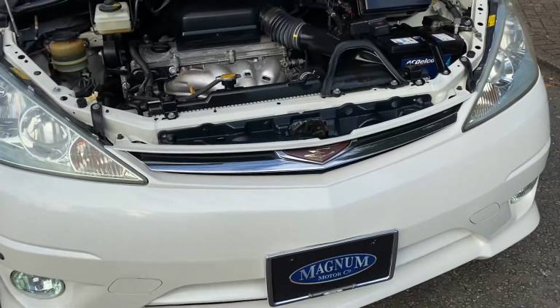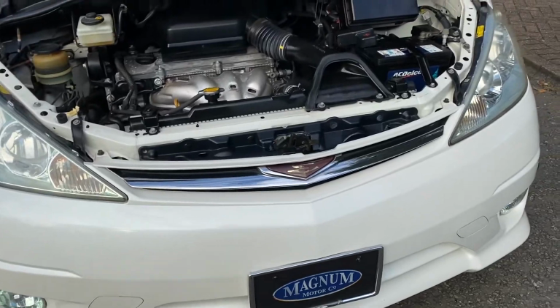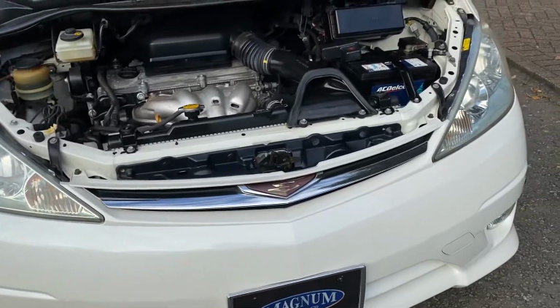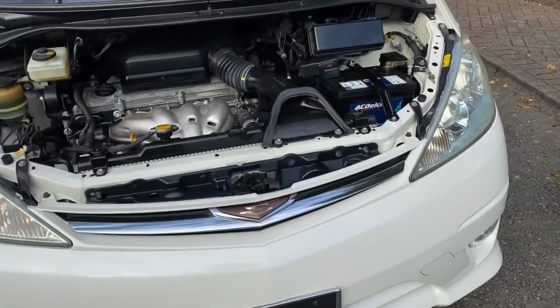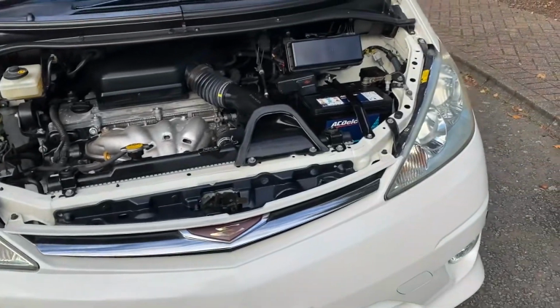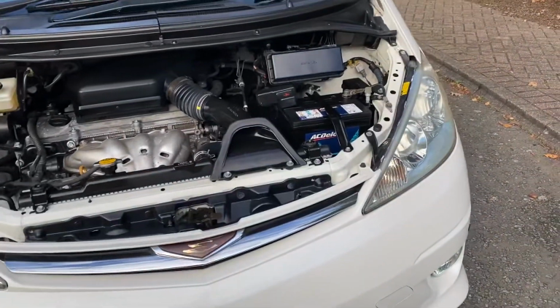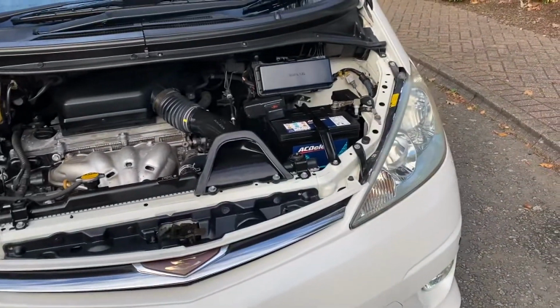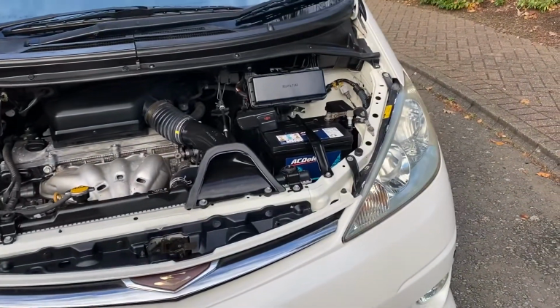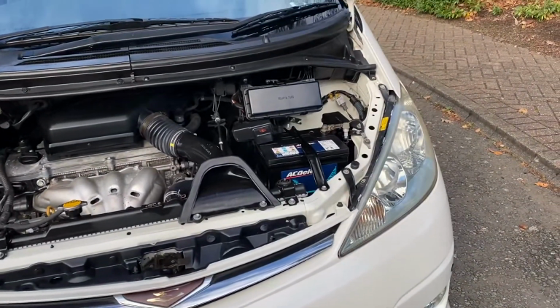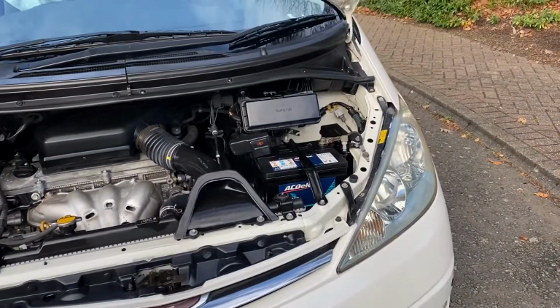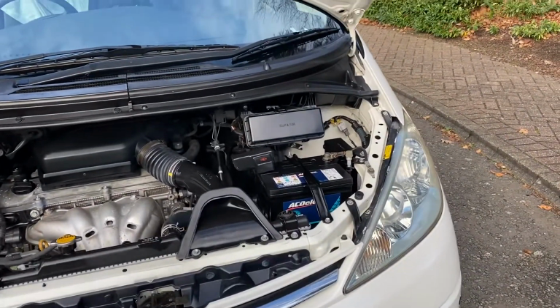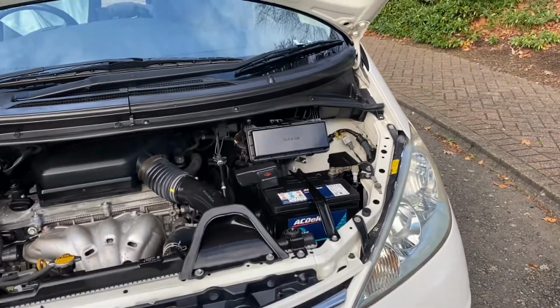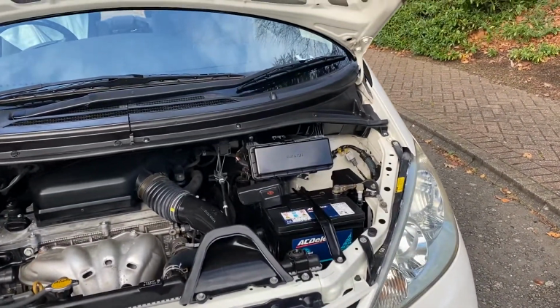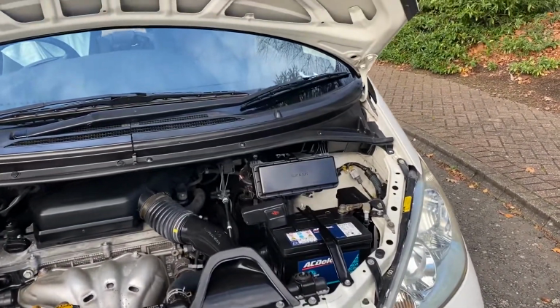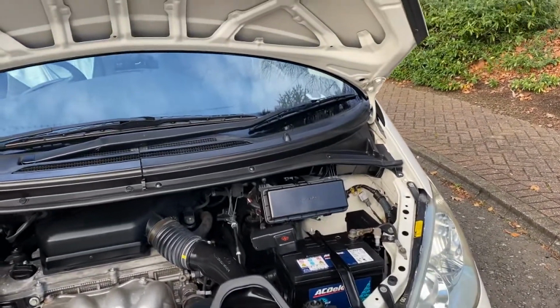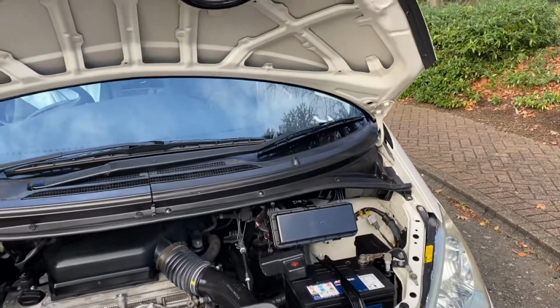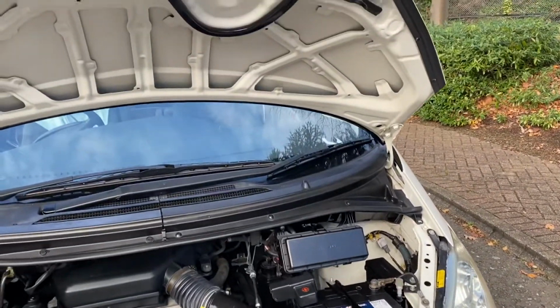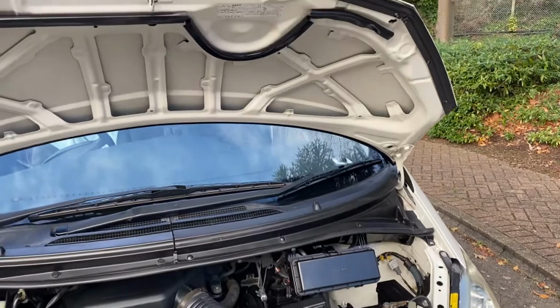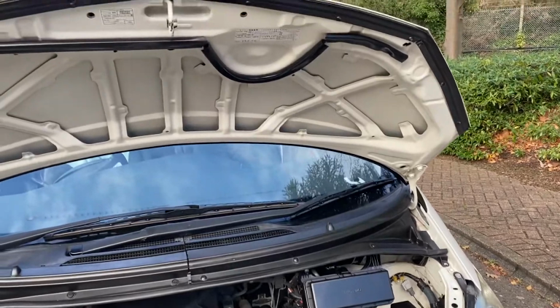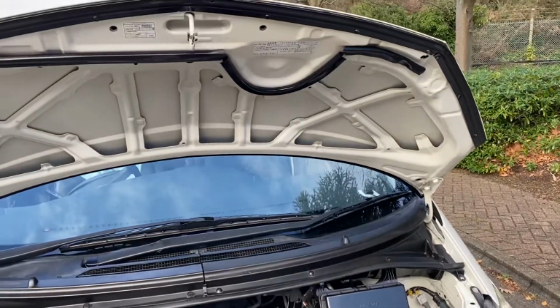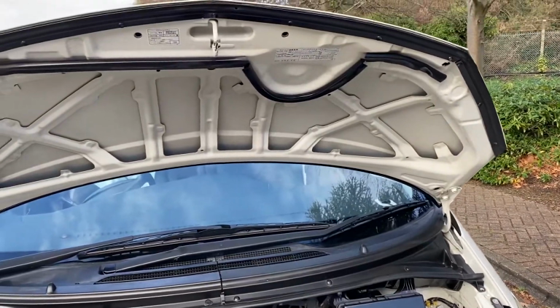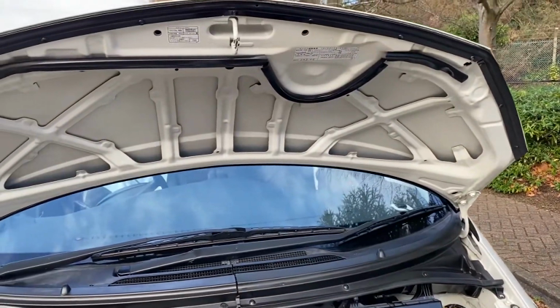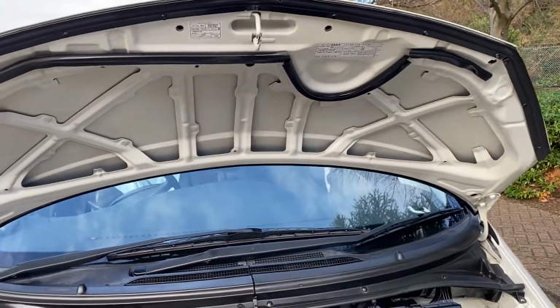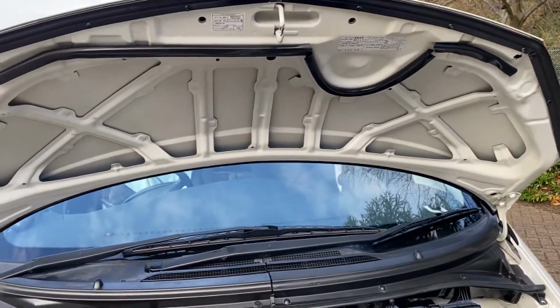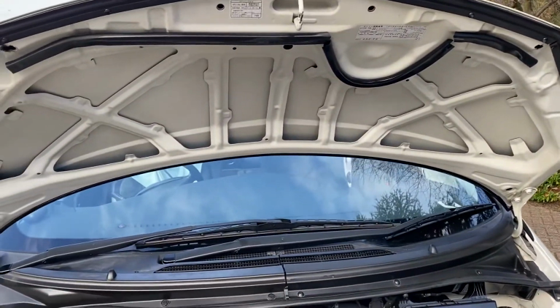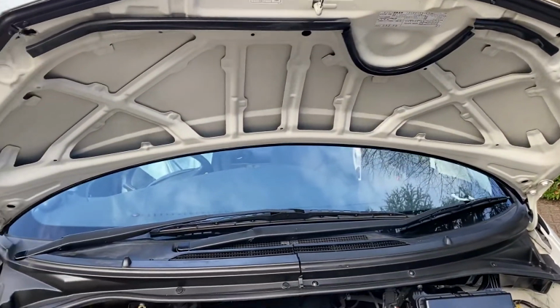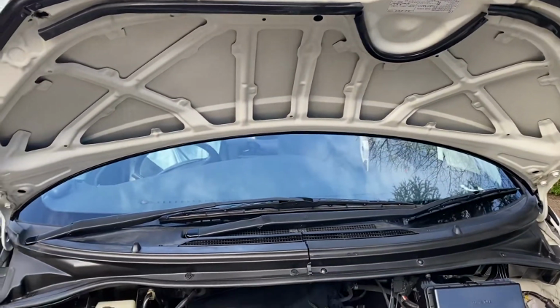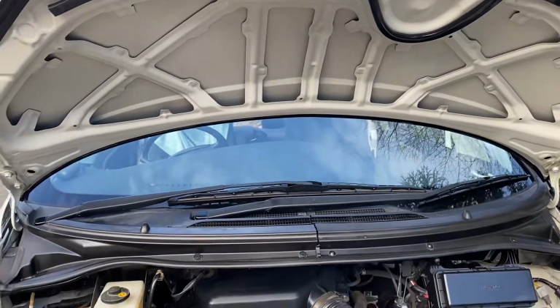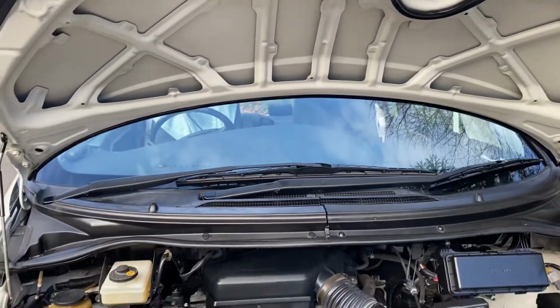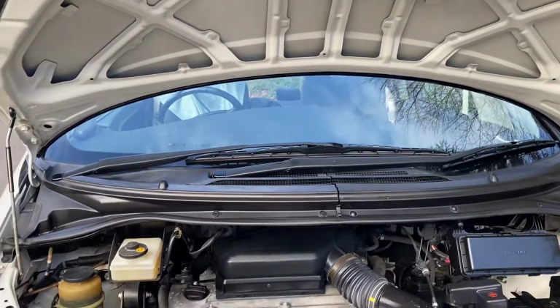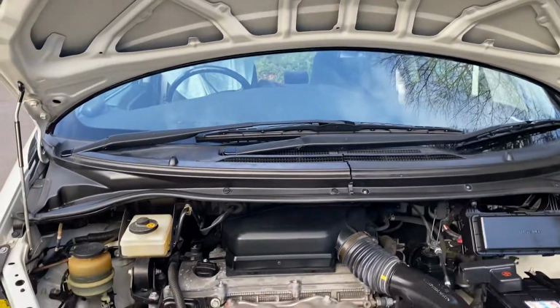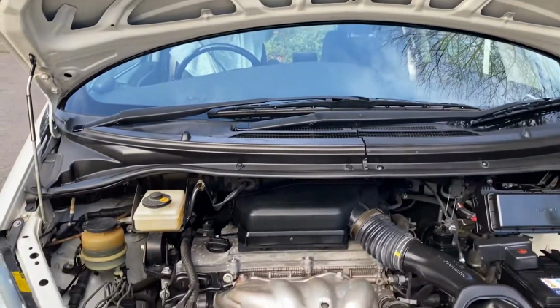Approaching sort of 30mpg, which isn't bad. The overall running cost of the car is very good — ultra reliable, very cheap for servicing especially with us.